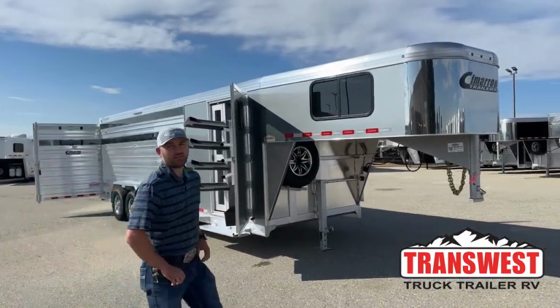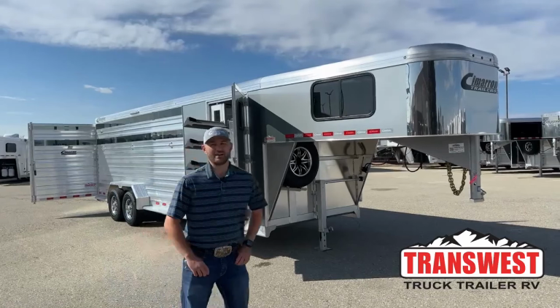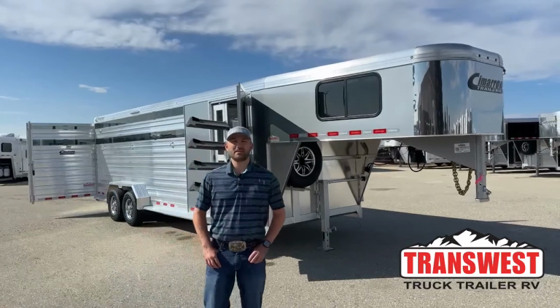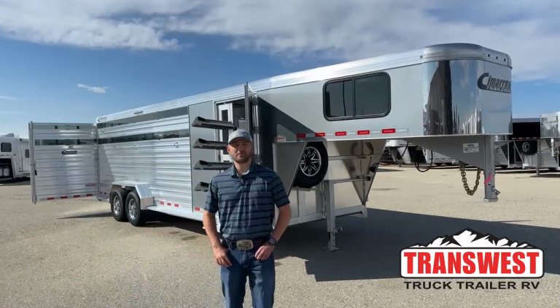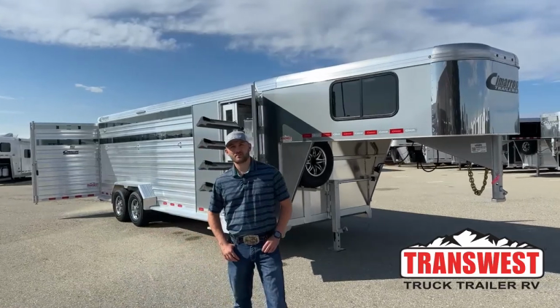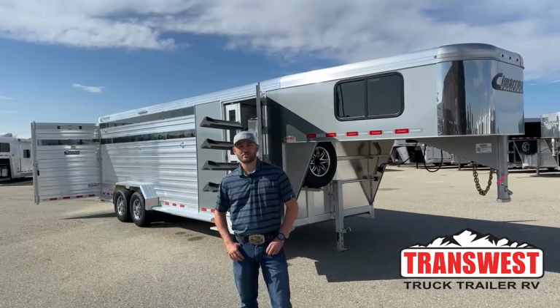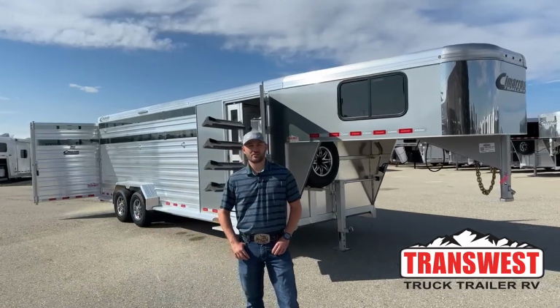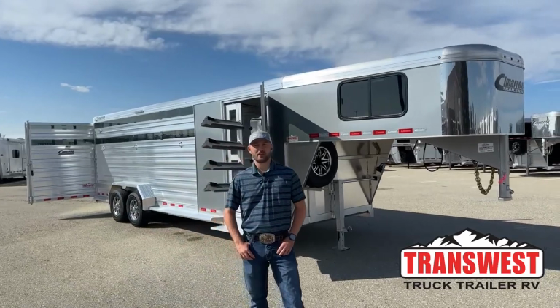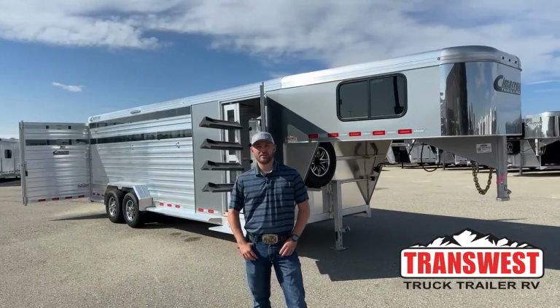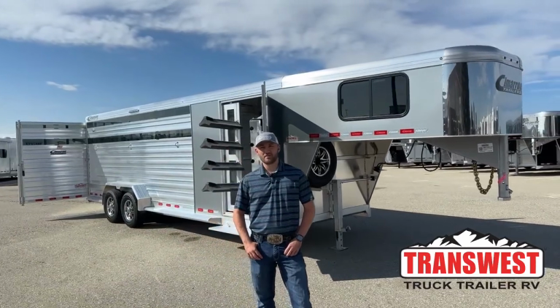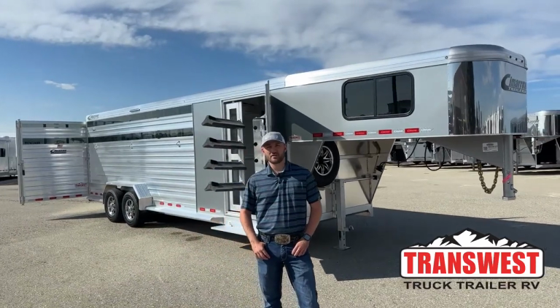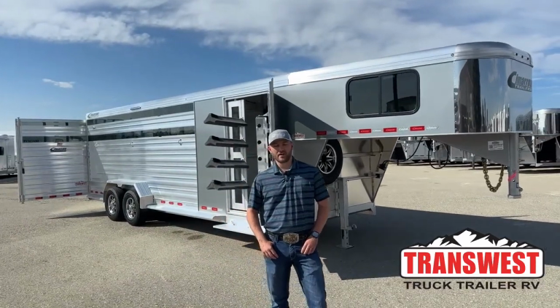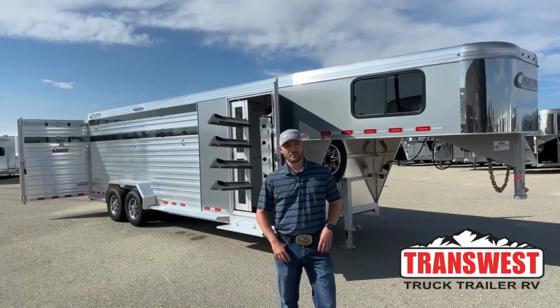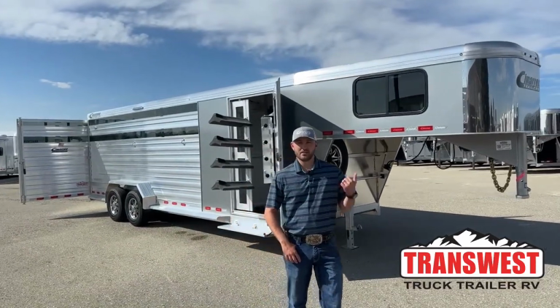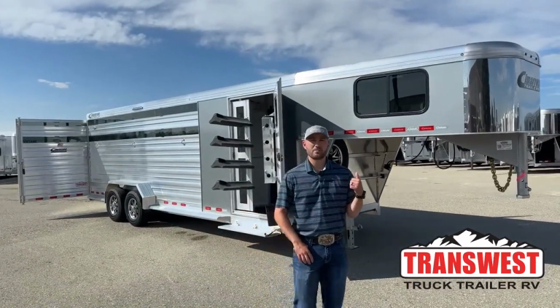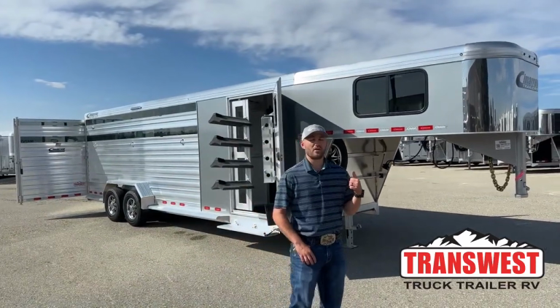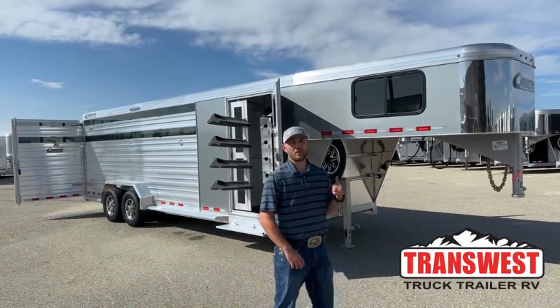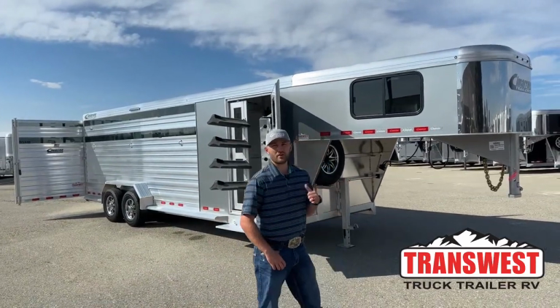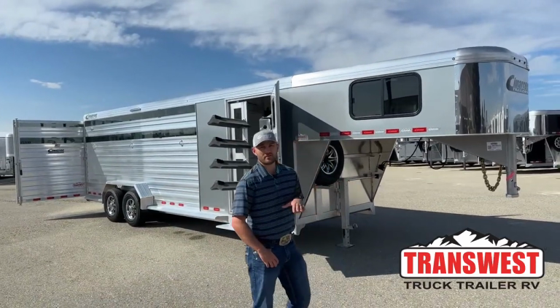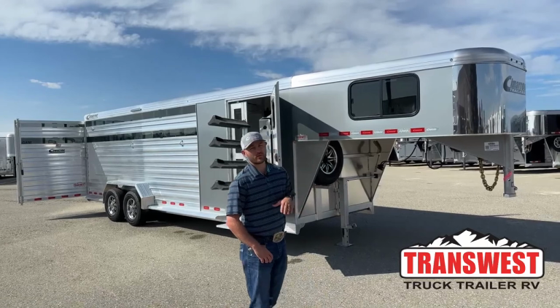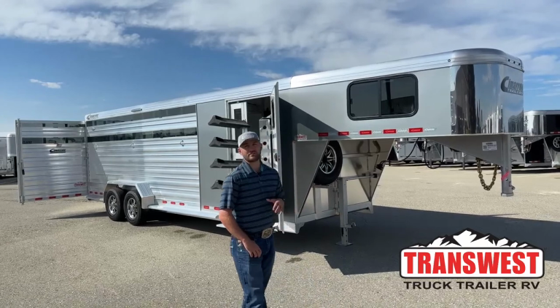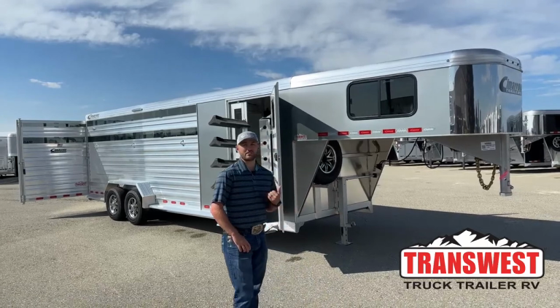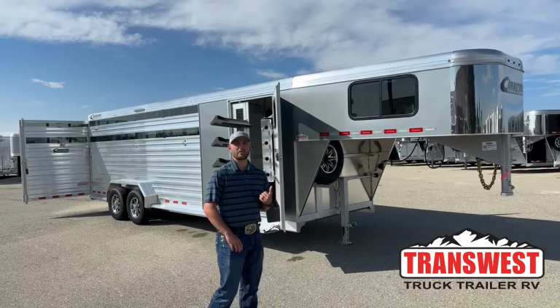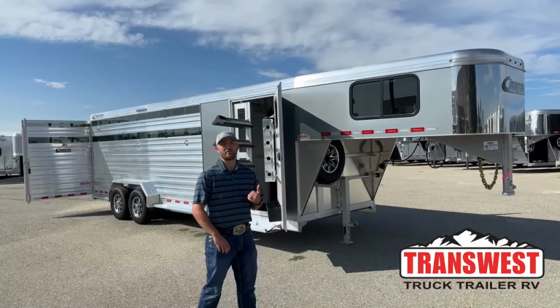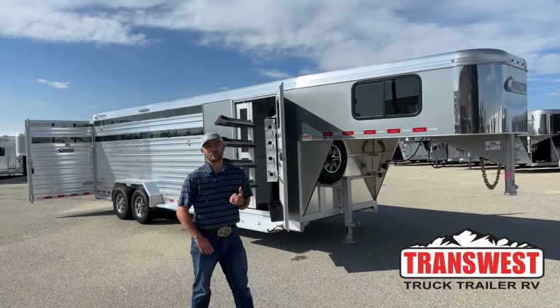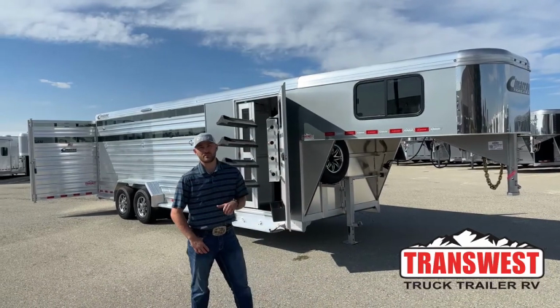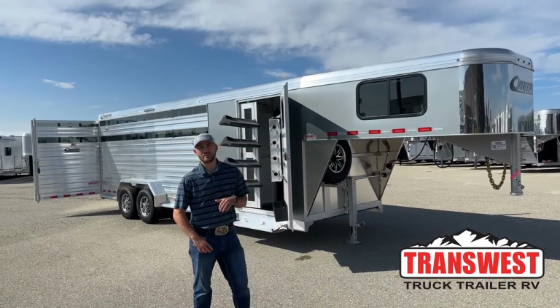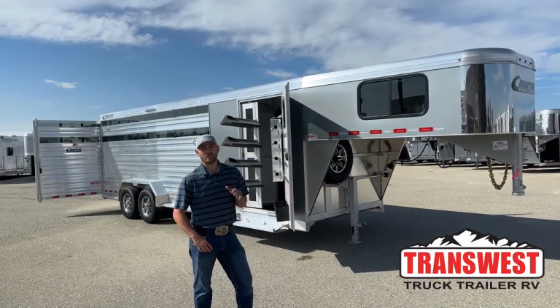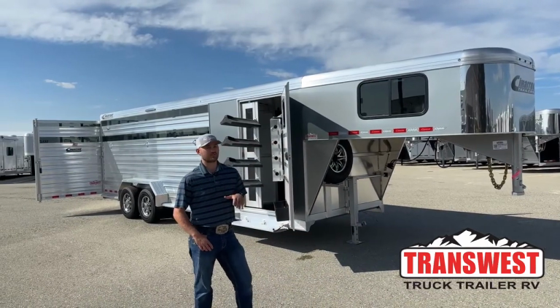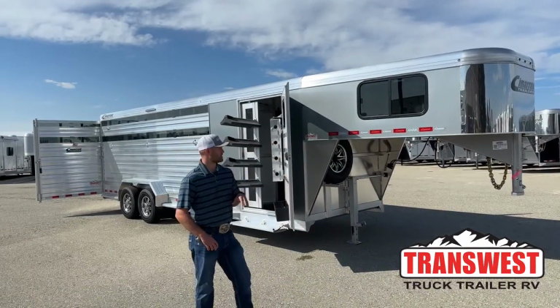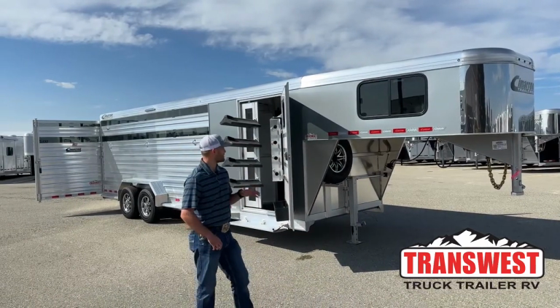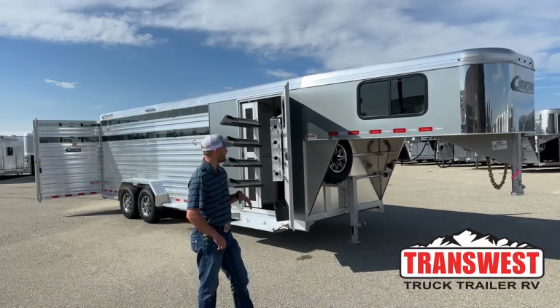Hi, I'm Tanner with TransWest Truck Trailer RV here in Frederick, Colorado. Today we're gonna go over one of our new inventory units. This is a 2024 Cimarron Lone Star stock trailer.